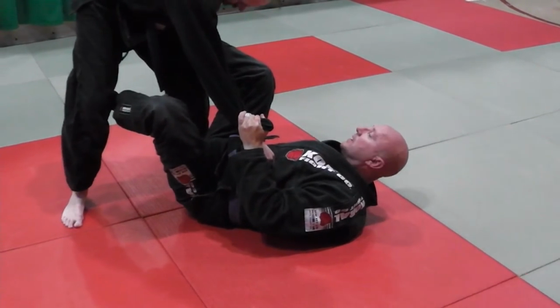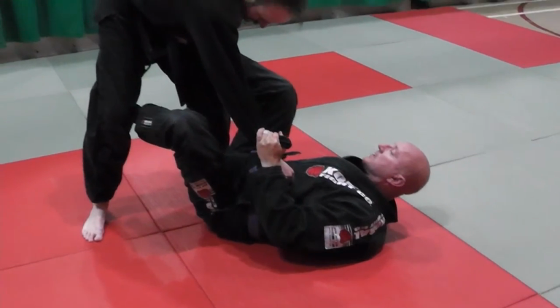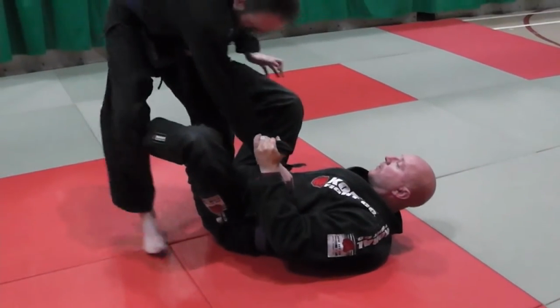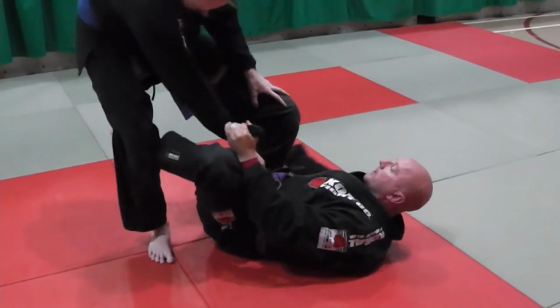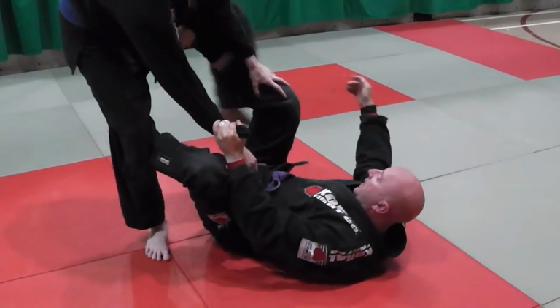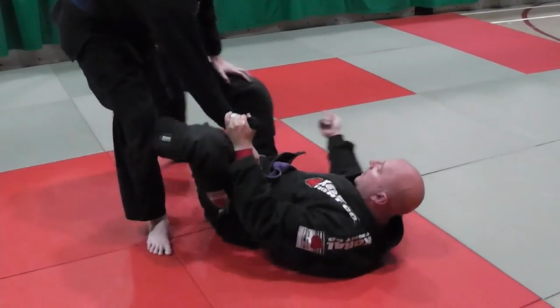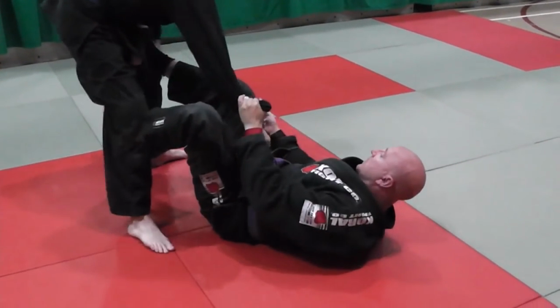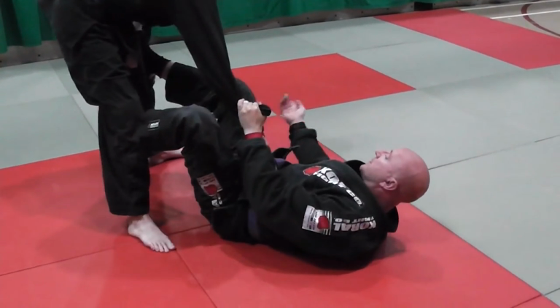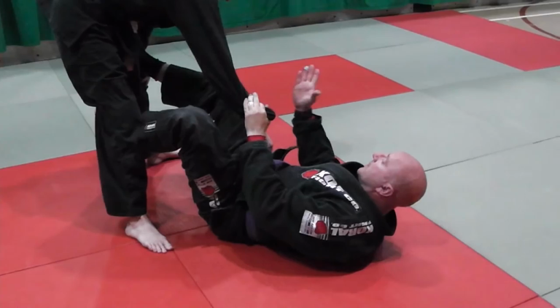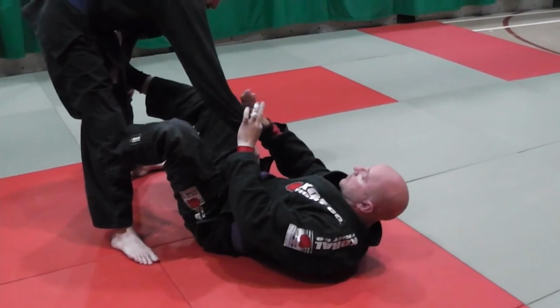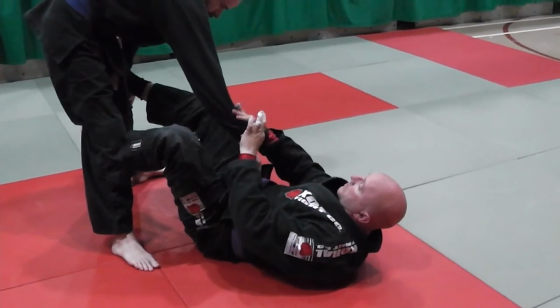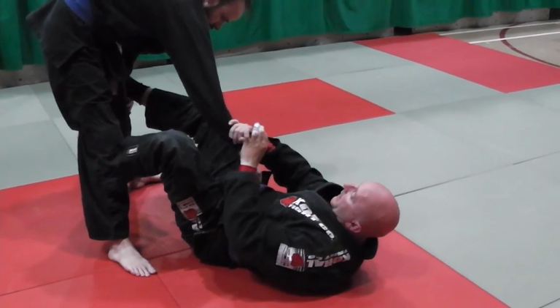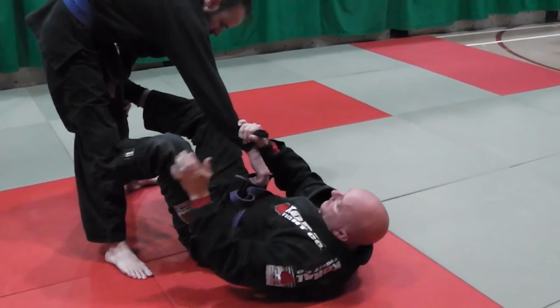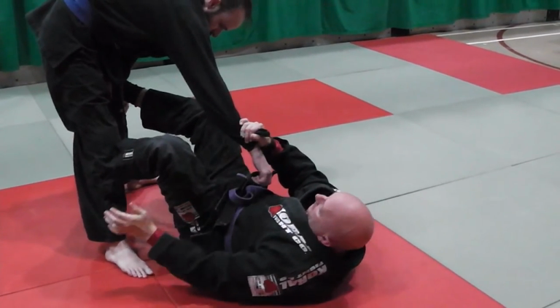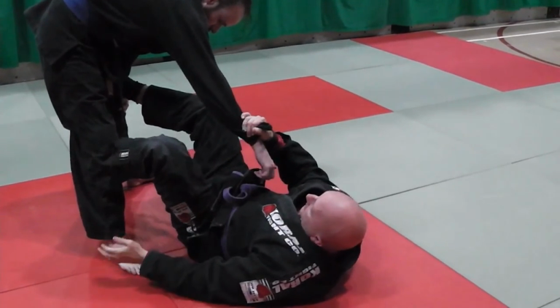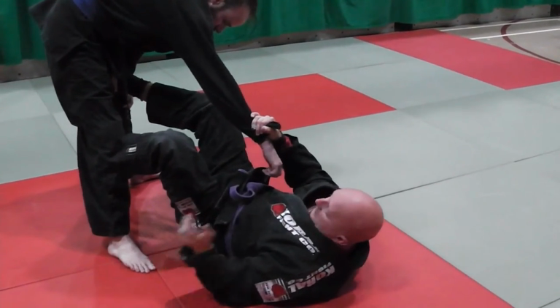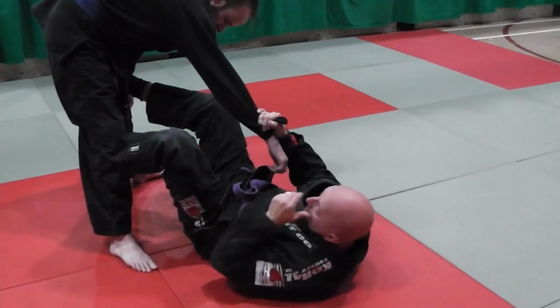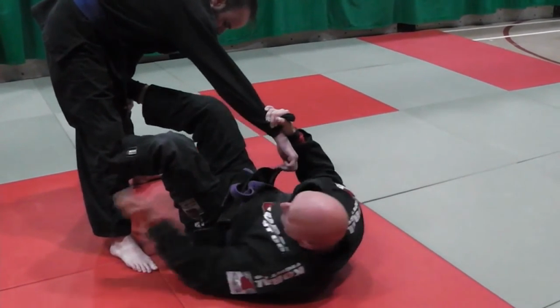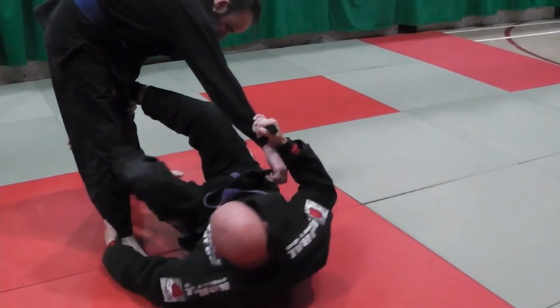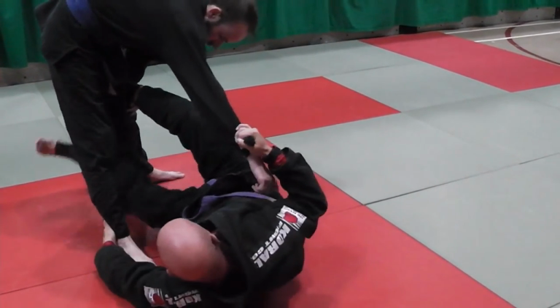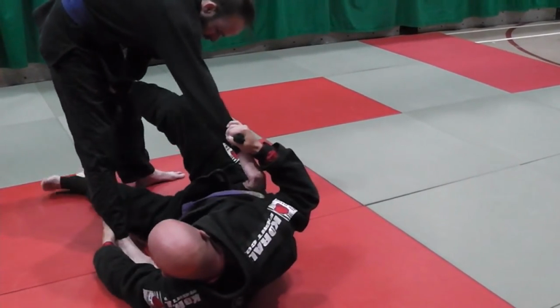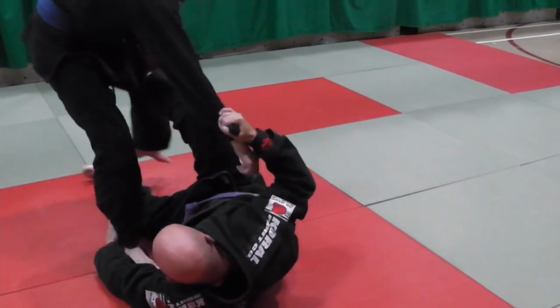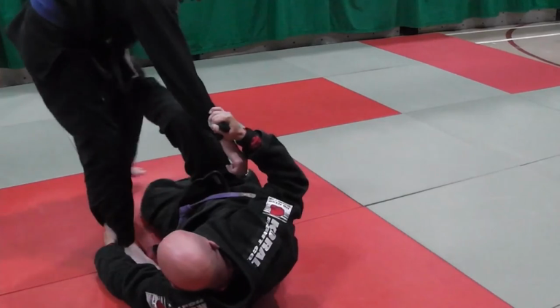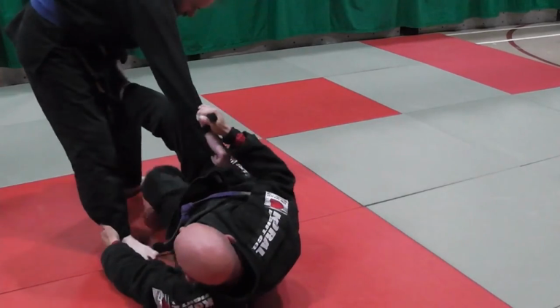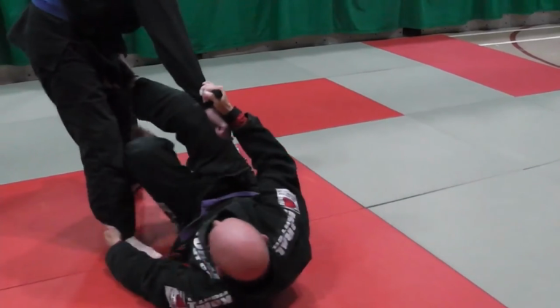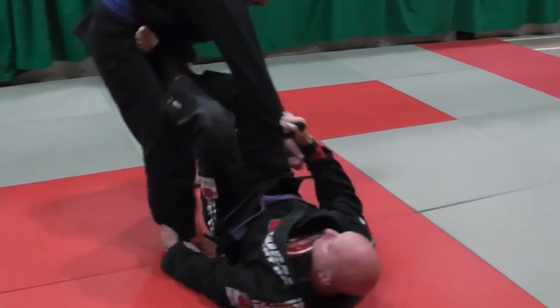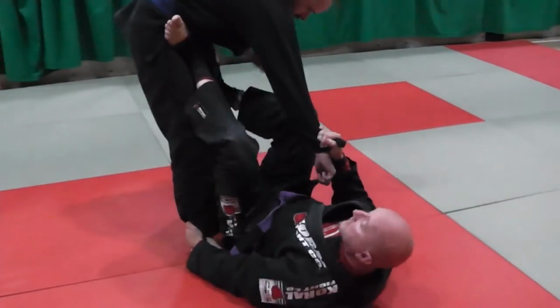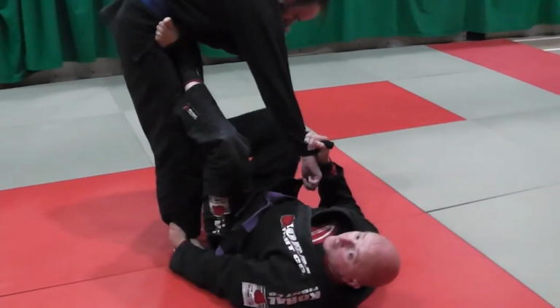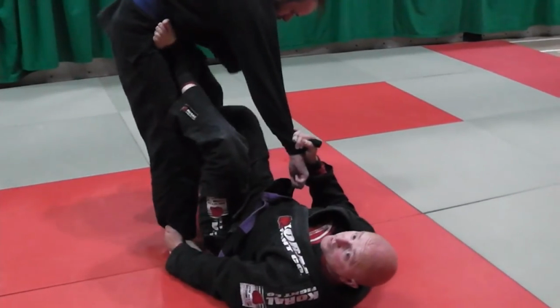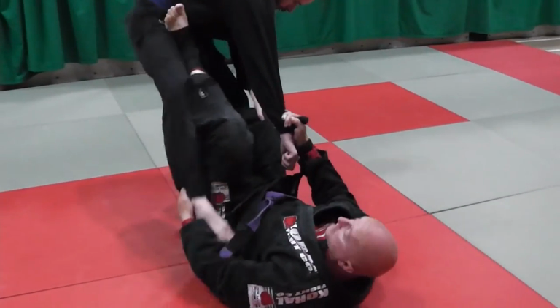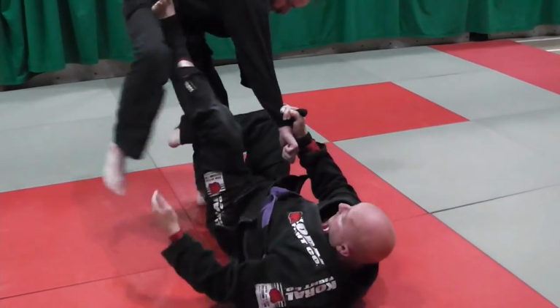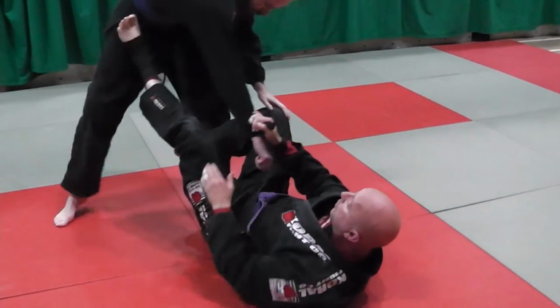He keeps his leg forward — again I've lost the placement. He switches back. I'm picking his leg, he steps over. That's the drill guys, keep going.